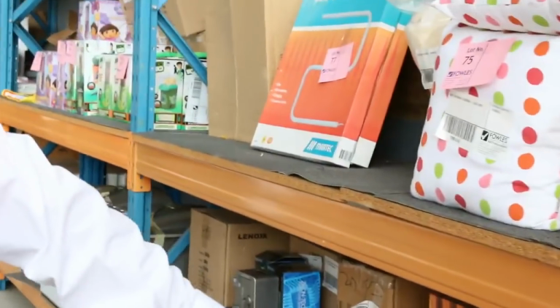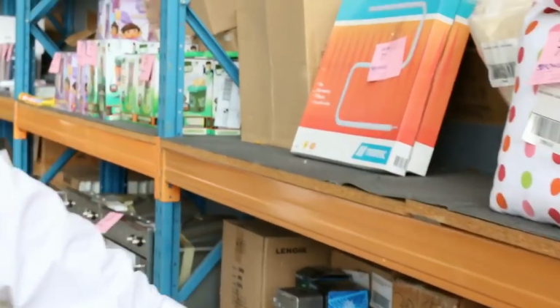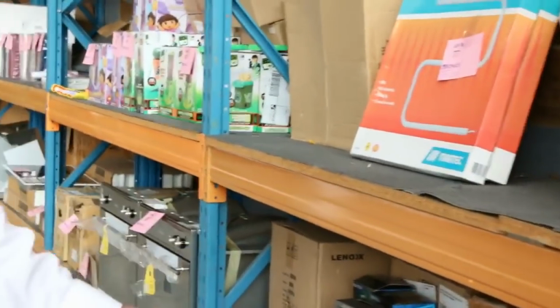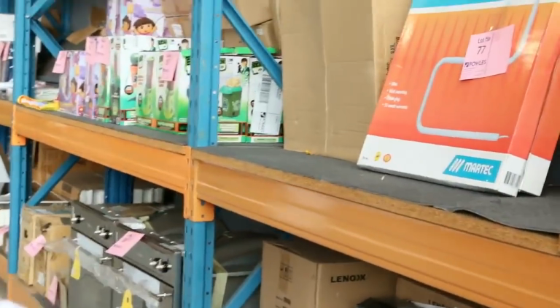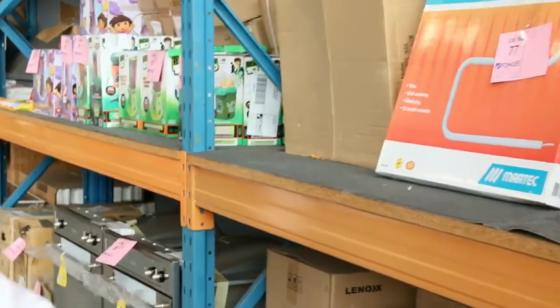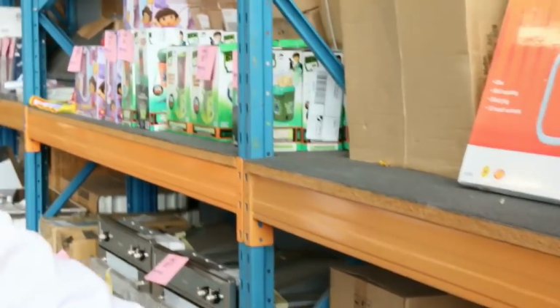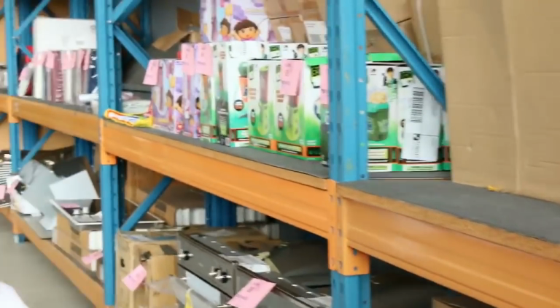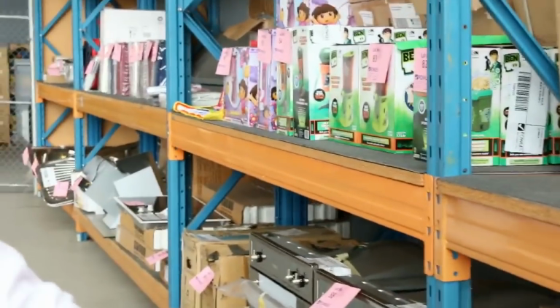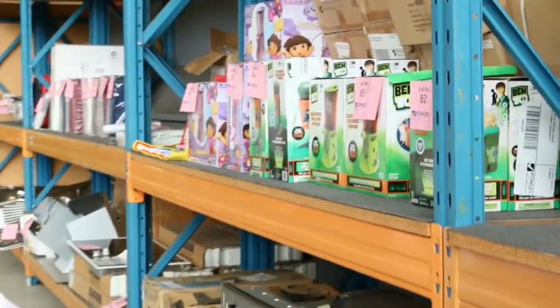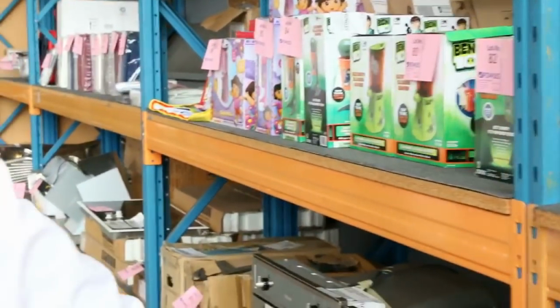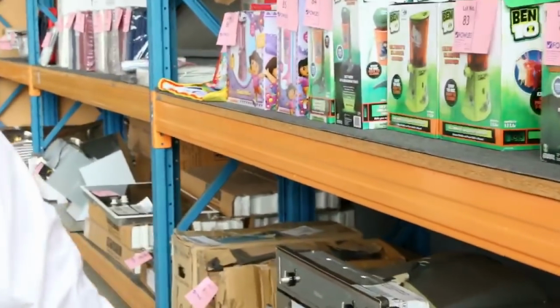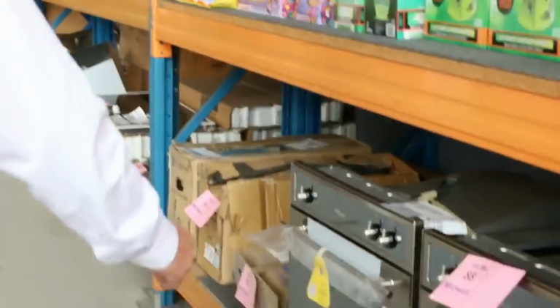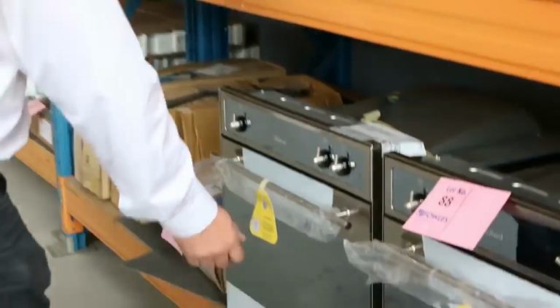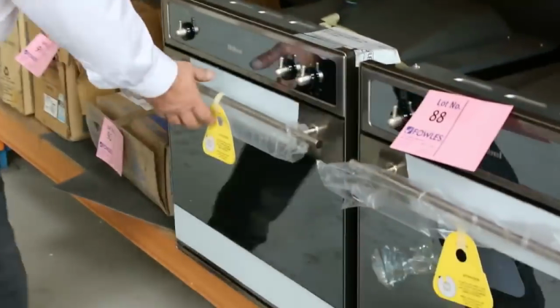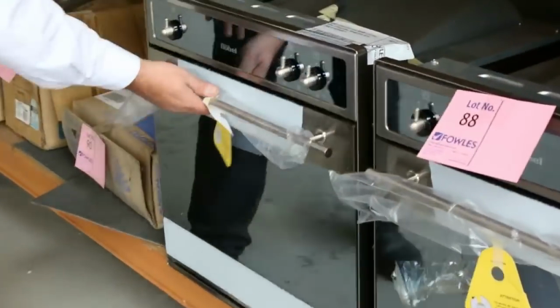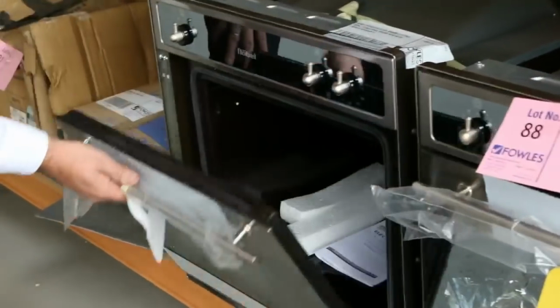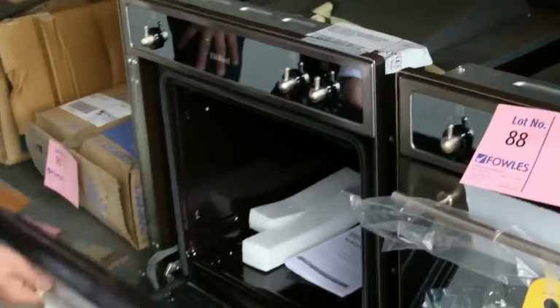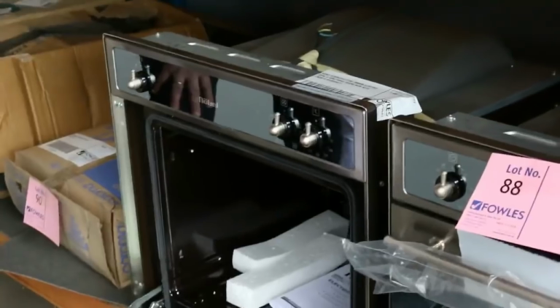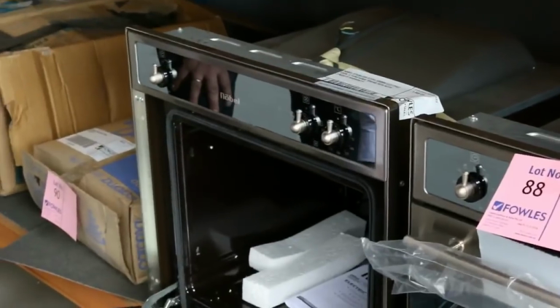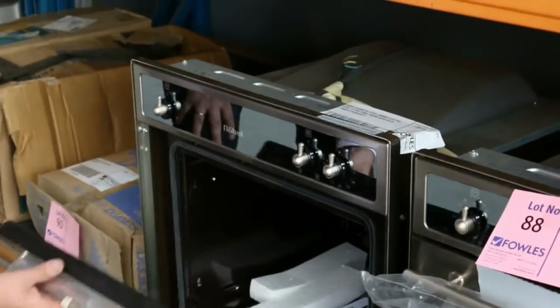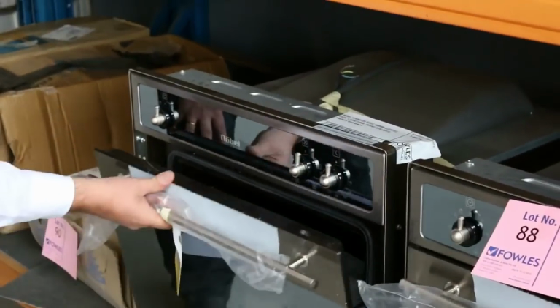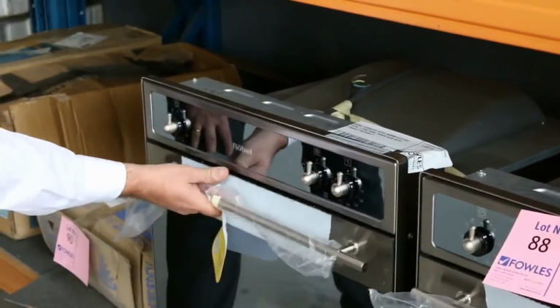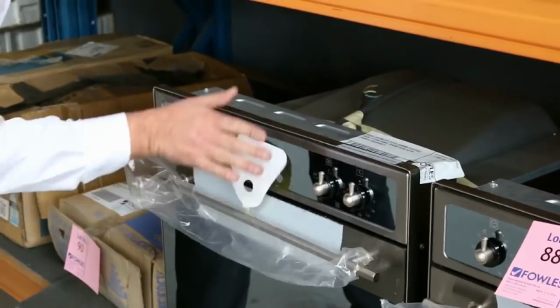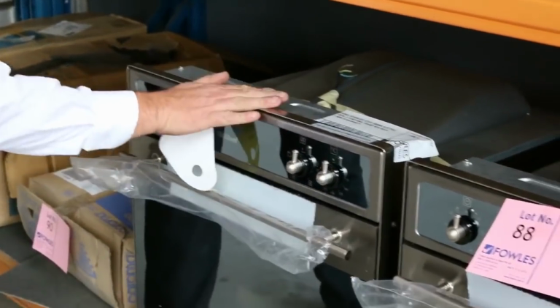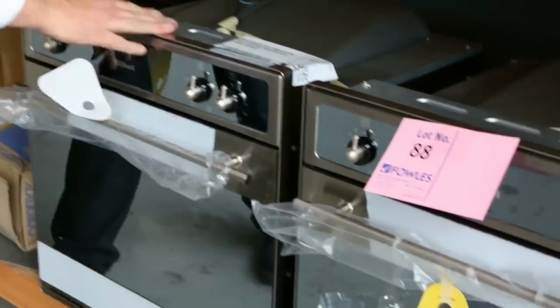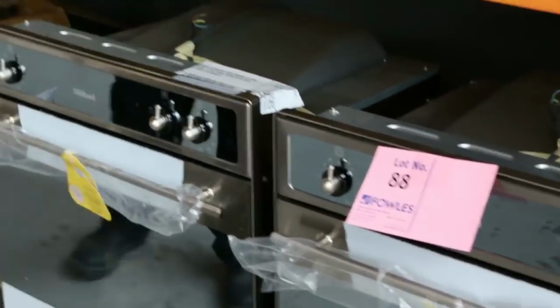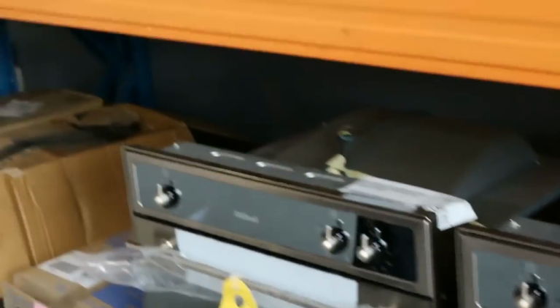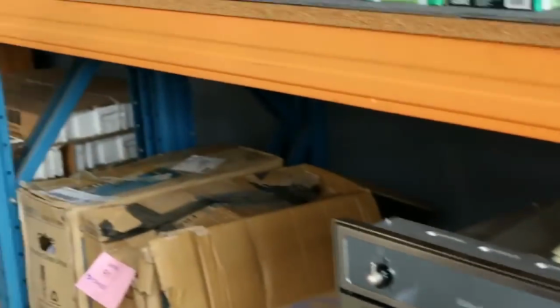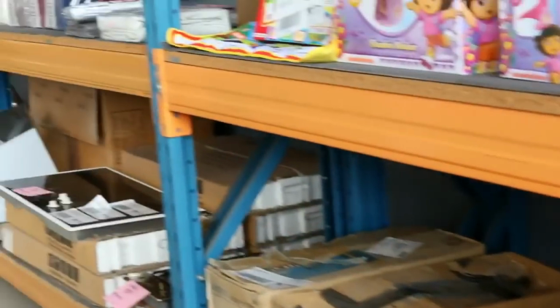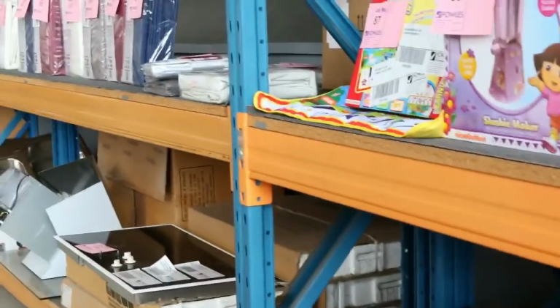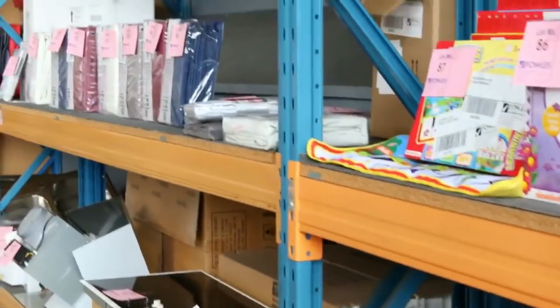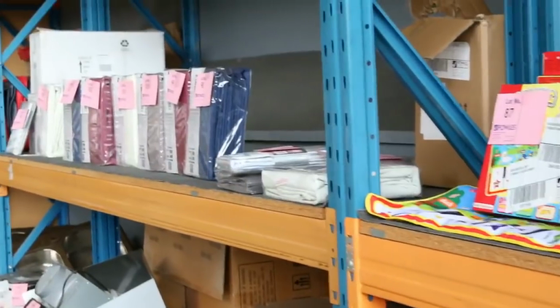A little bit of heating left, into the tail end of cold weather. These beautiful Noble ovens — 60cm ovens, under bench or wall oven — they're really good buying on those as well.